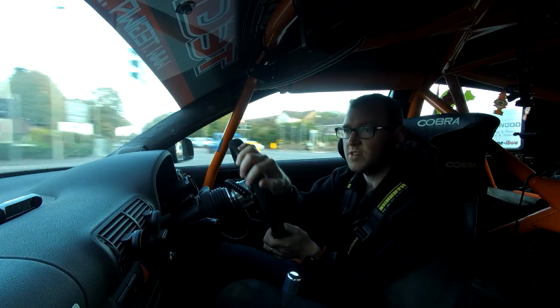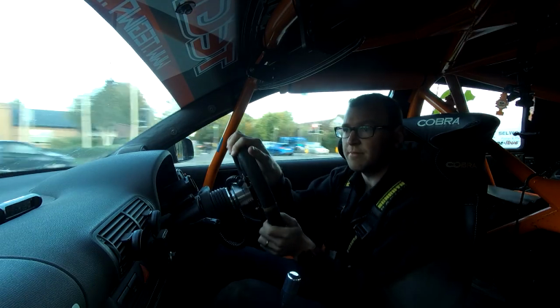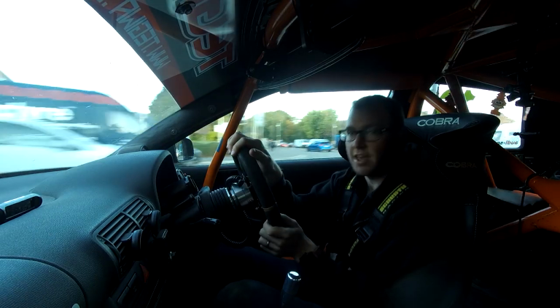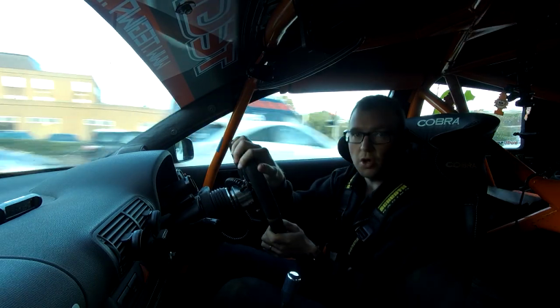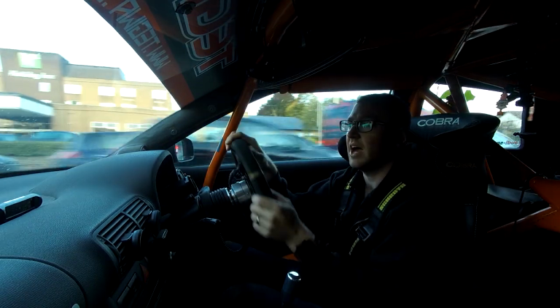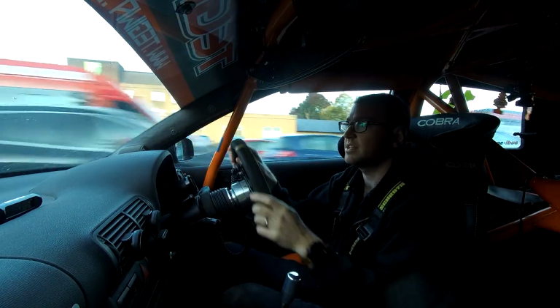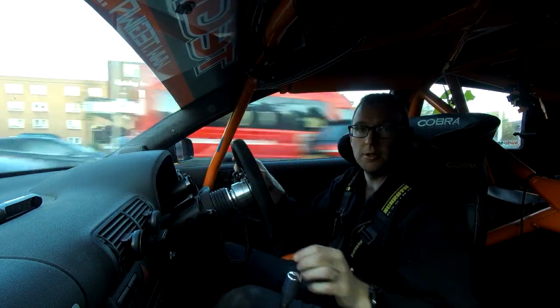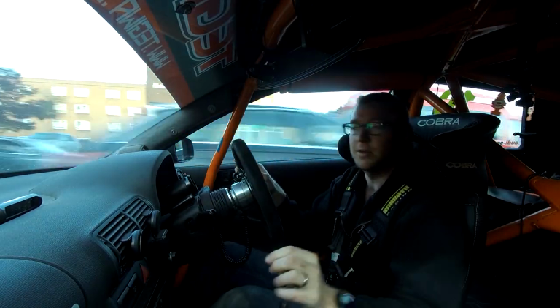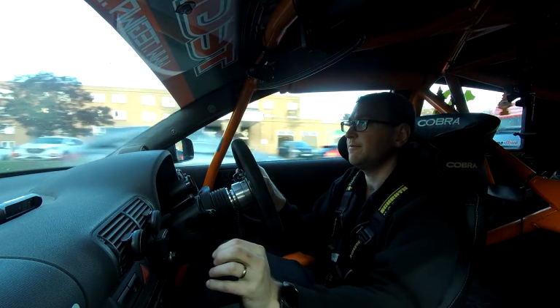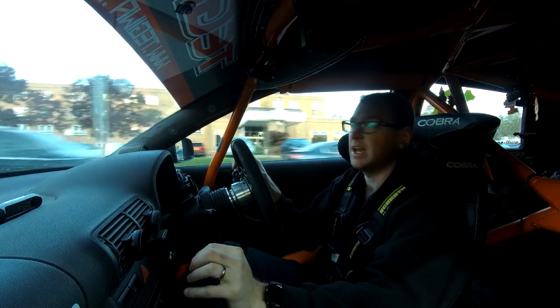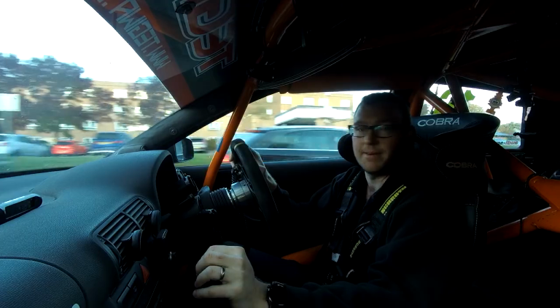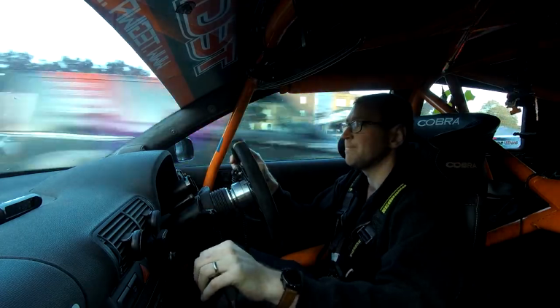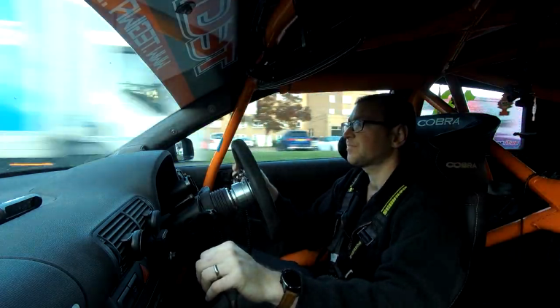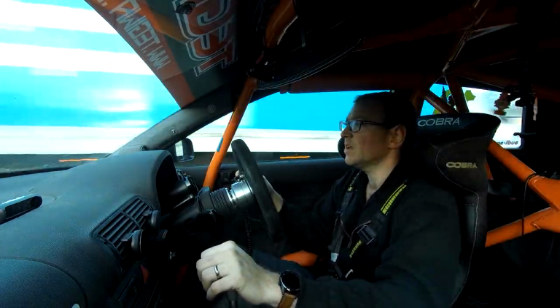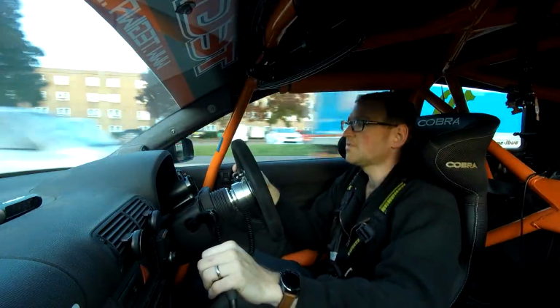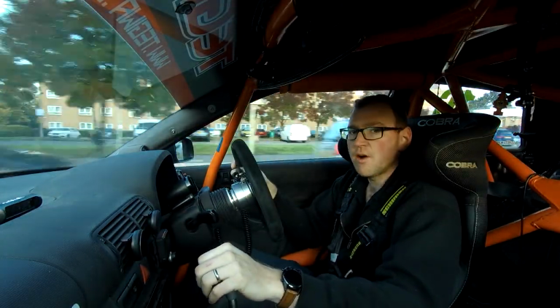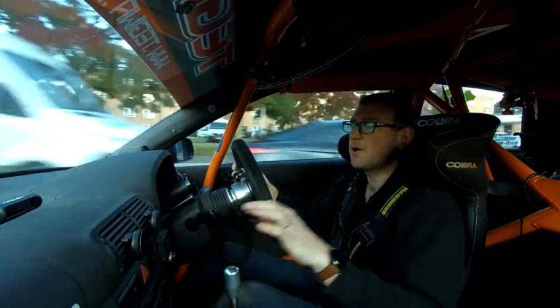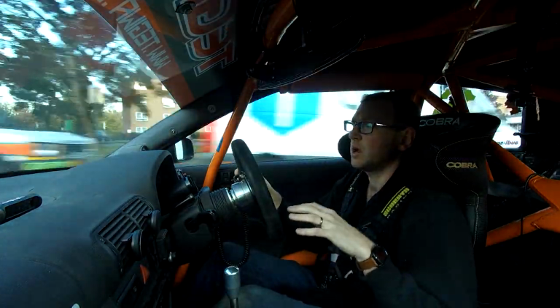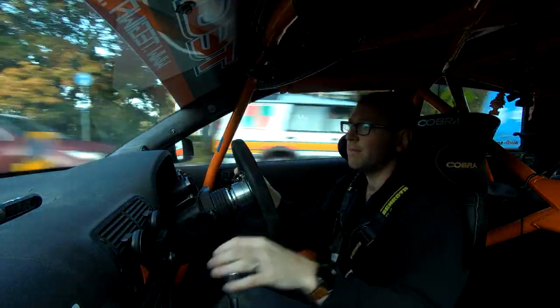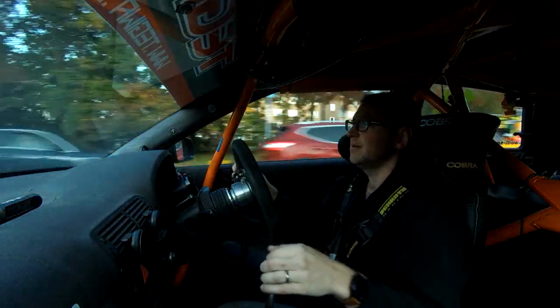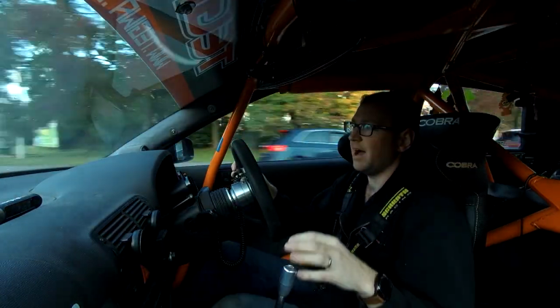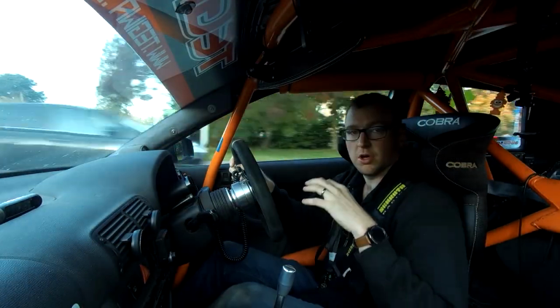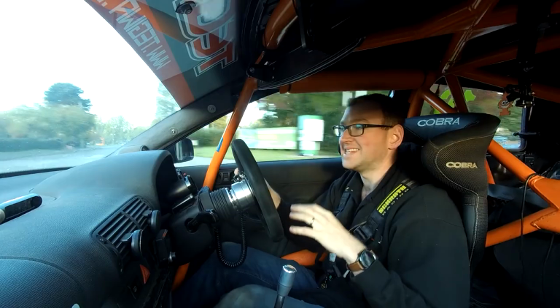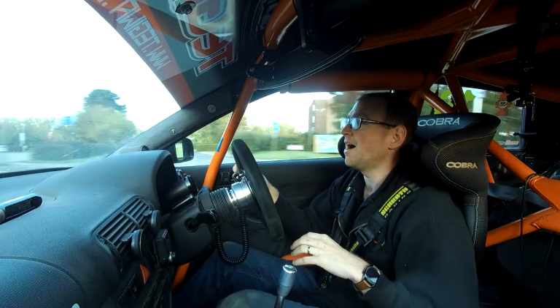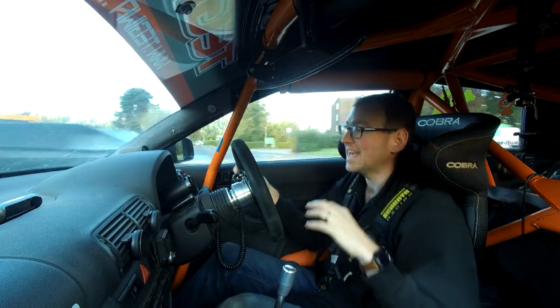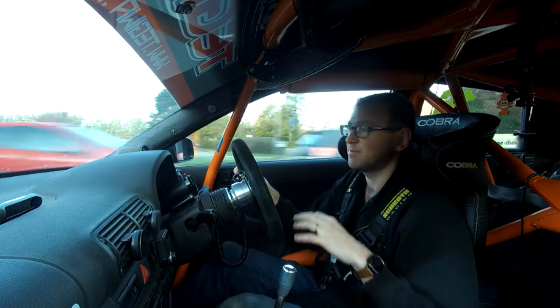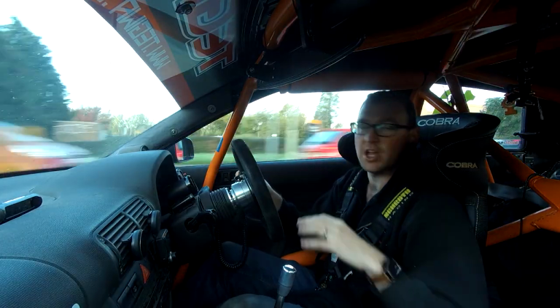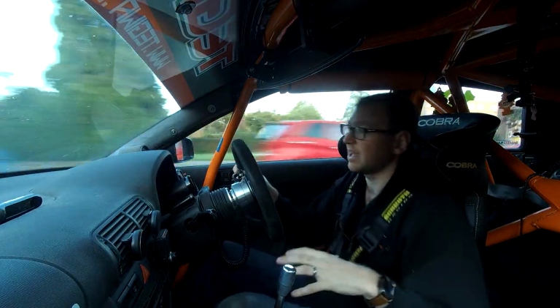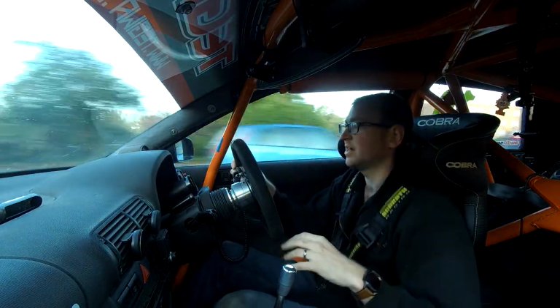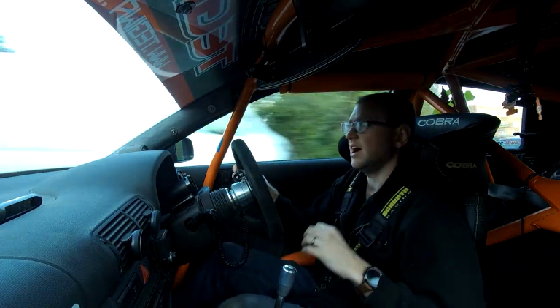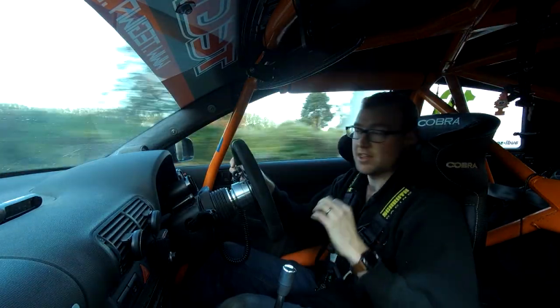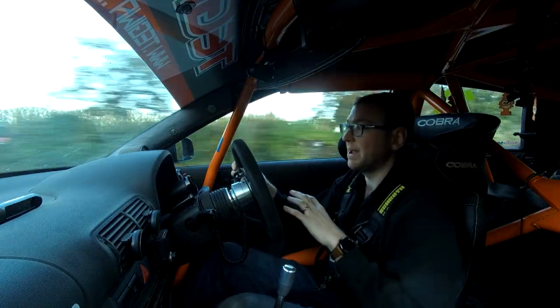Matt's going to corner weight the car and do a full four-wheel alignment. I already know pretty much what I want, but I haven't corner weighted the car for years. I've changed so many things, I just want it set up now.